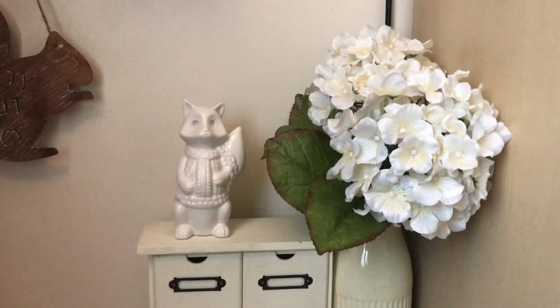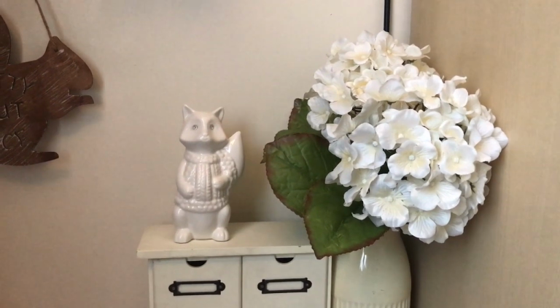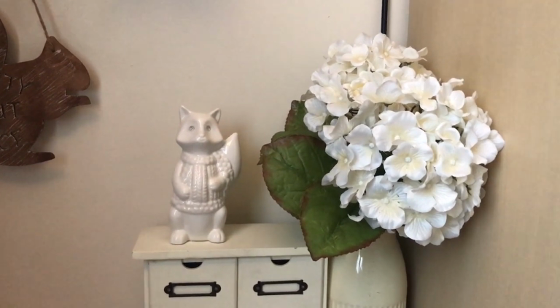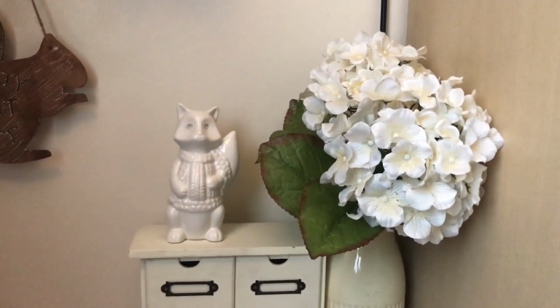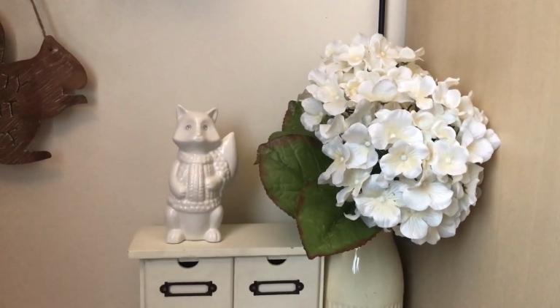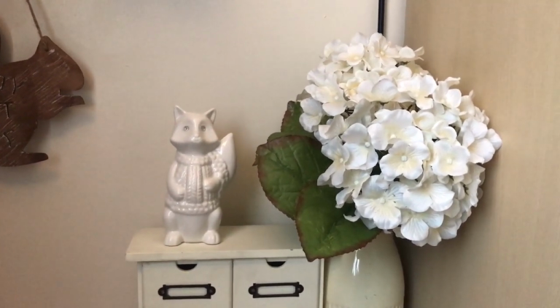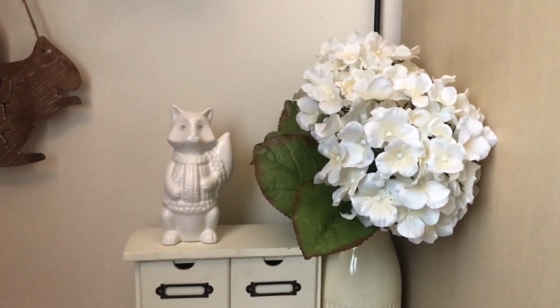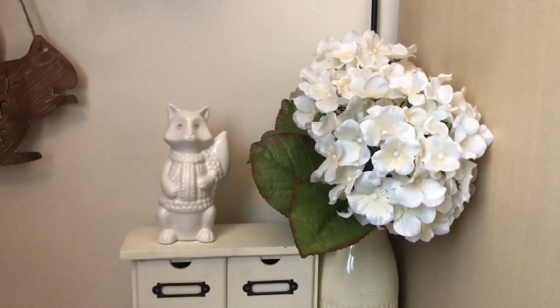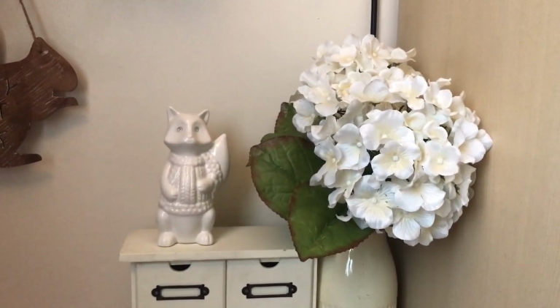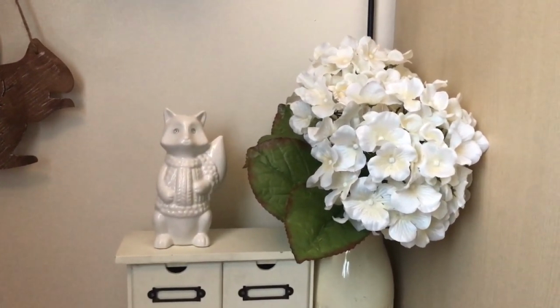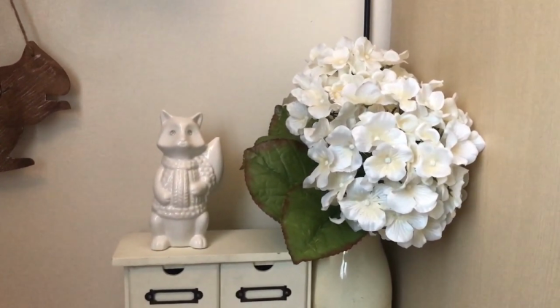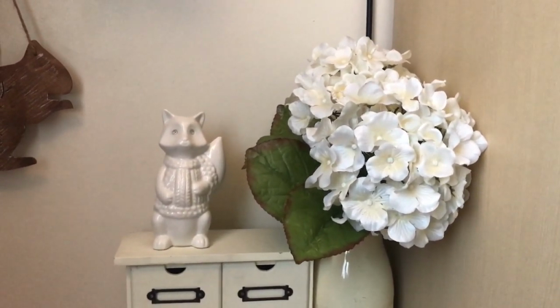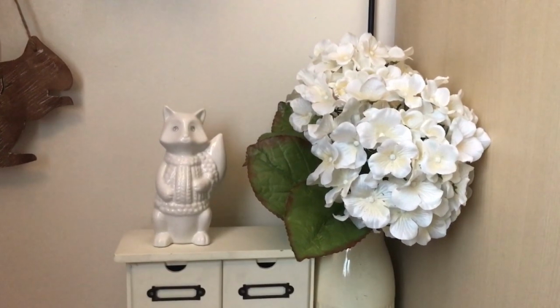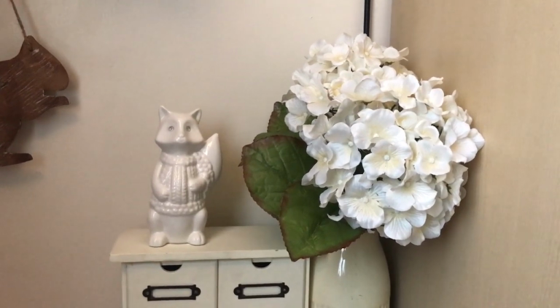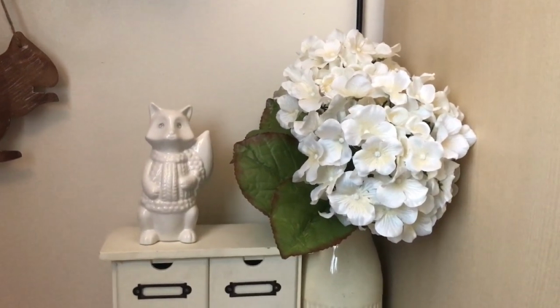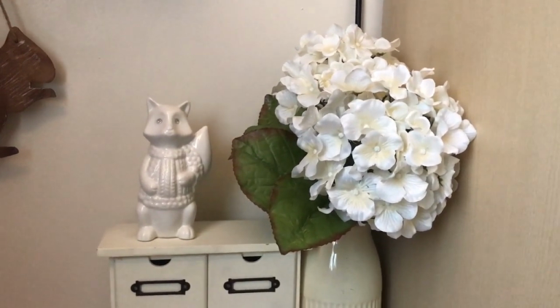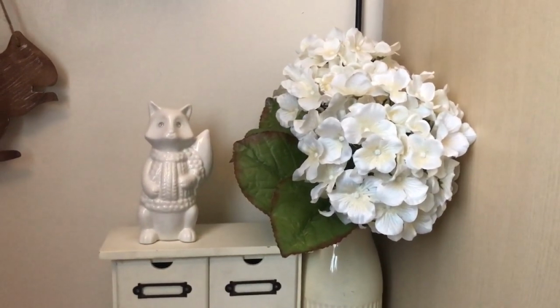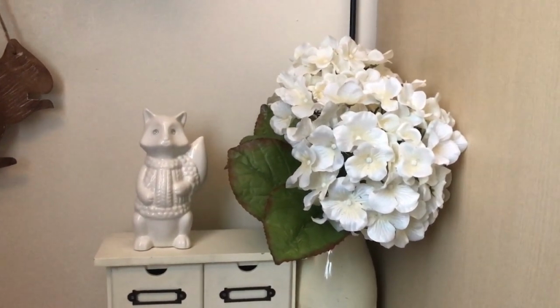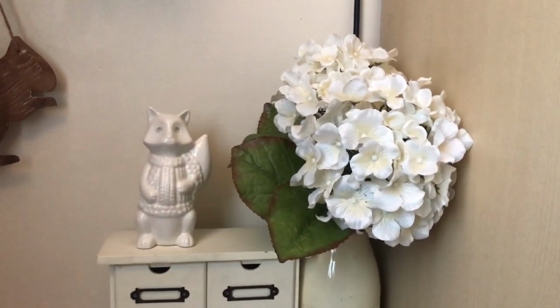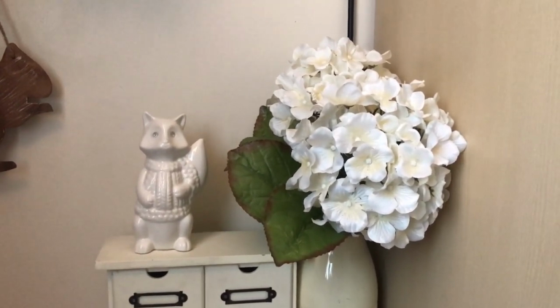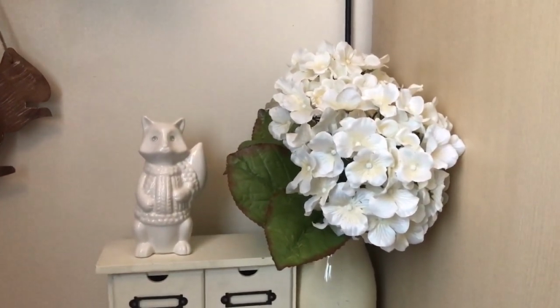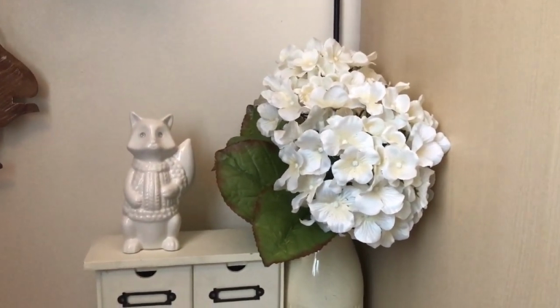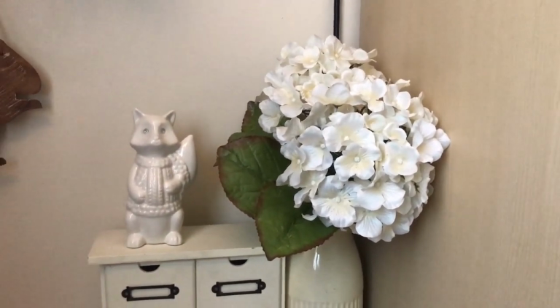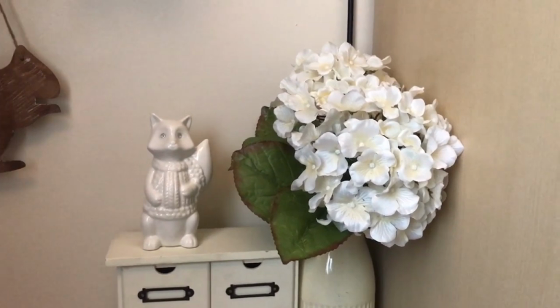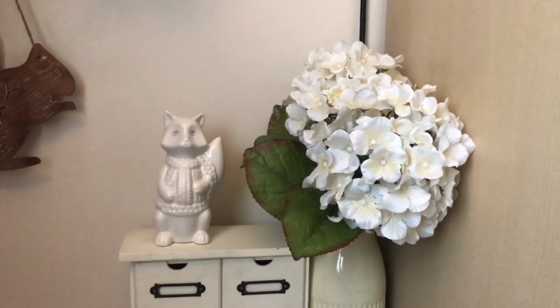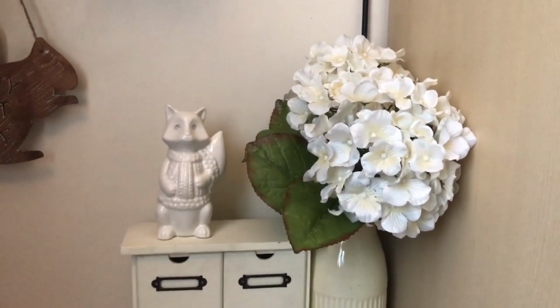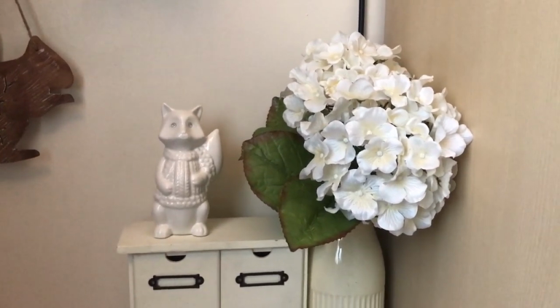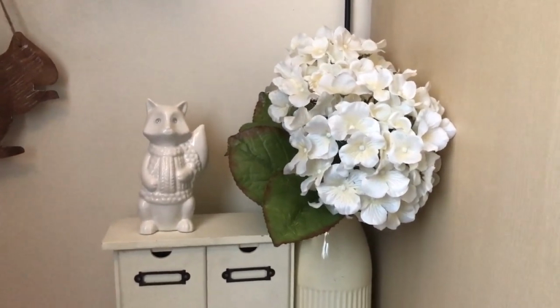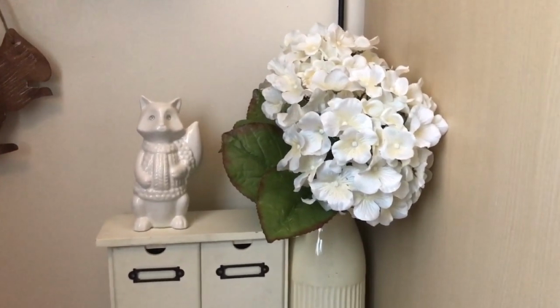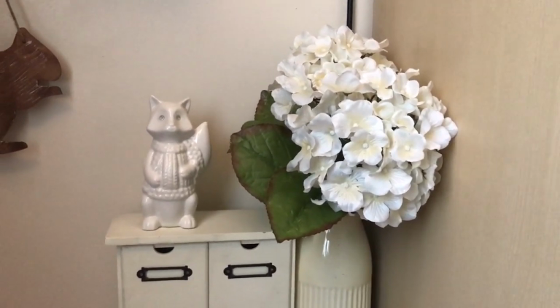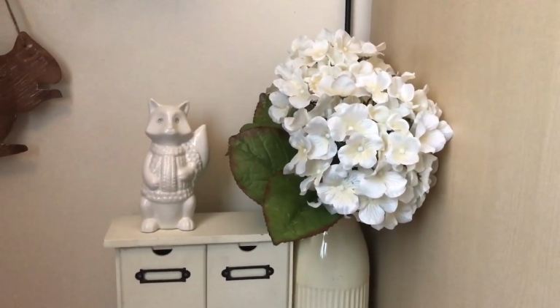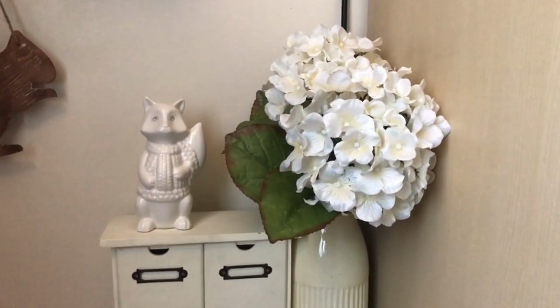It's Thursday today and I've been doing some decluttering, organizing, and sorting. I haven't really videoed the process — that's just because I wanted to get on with it.